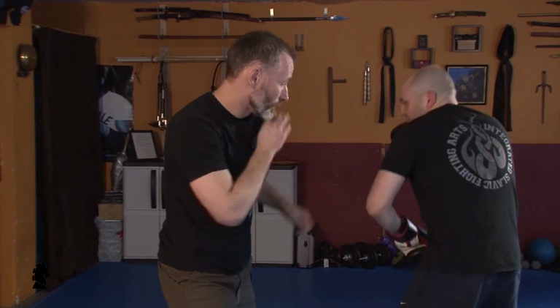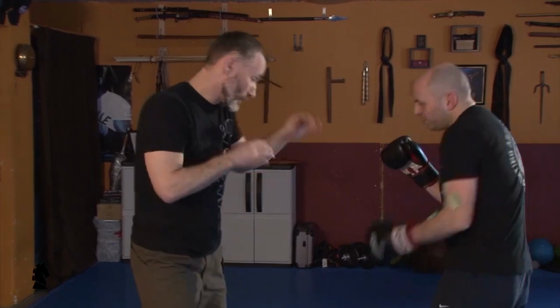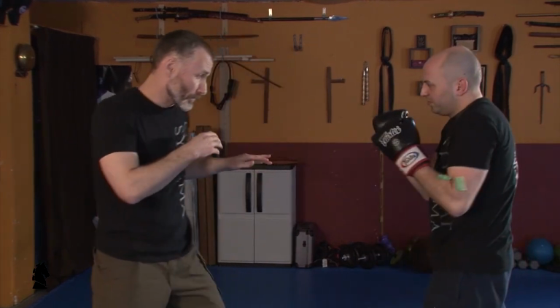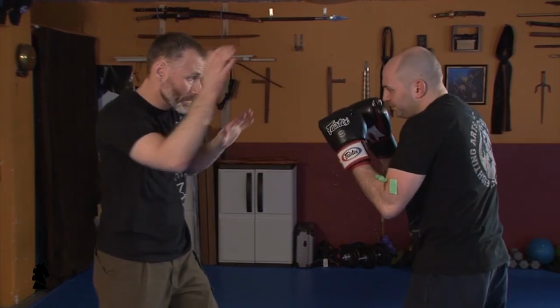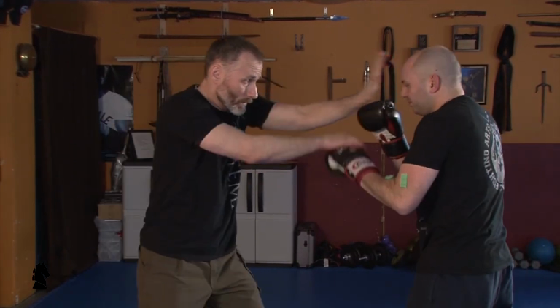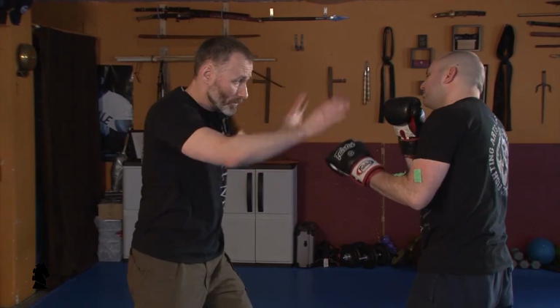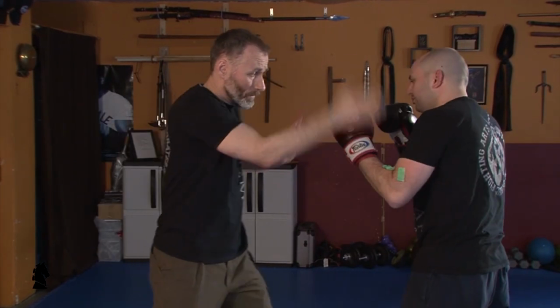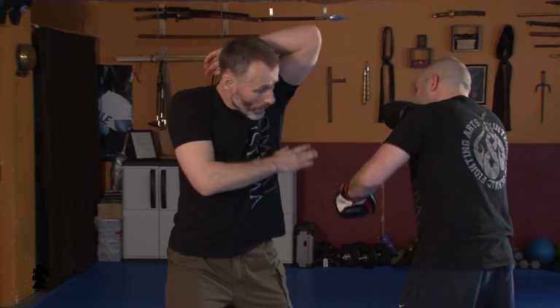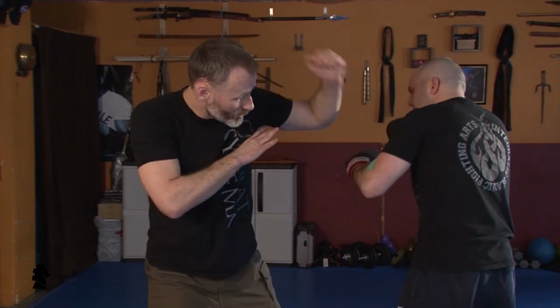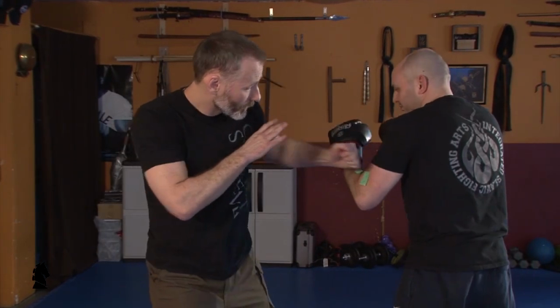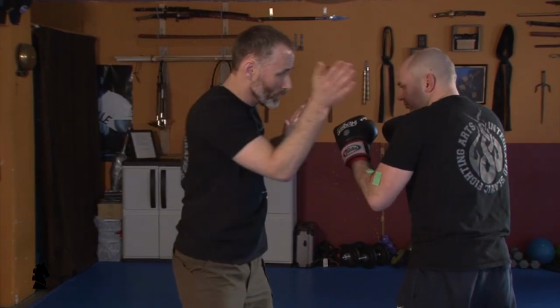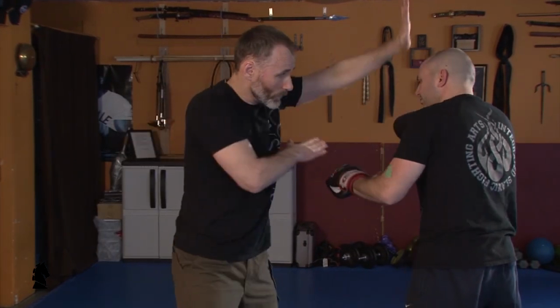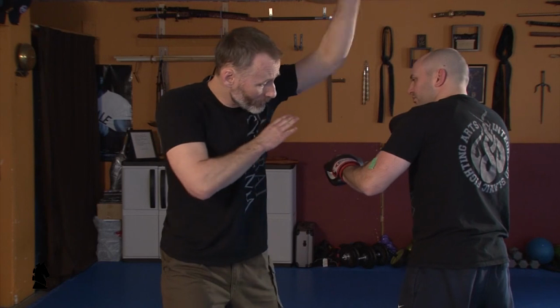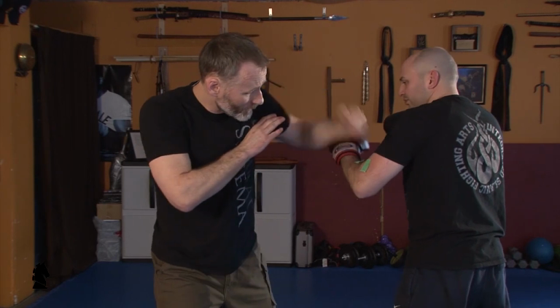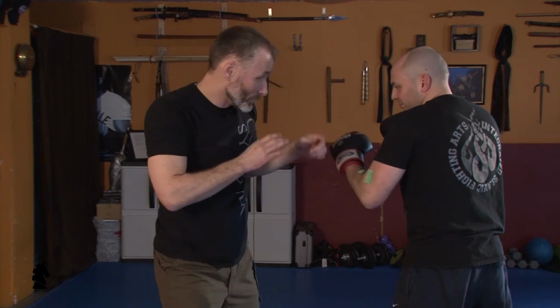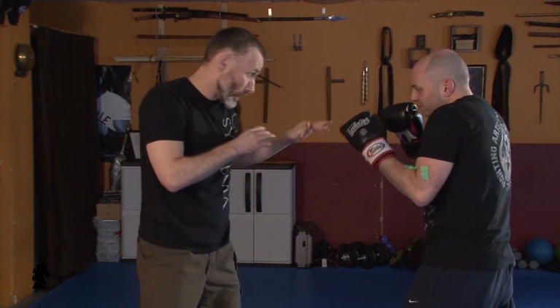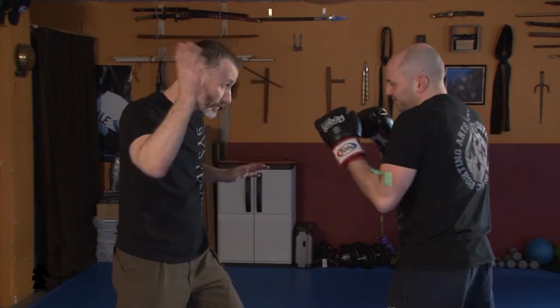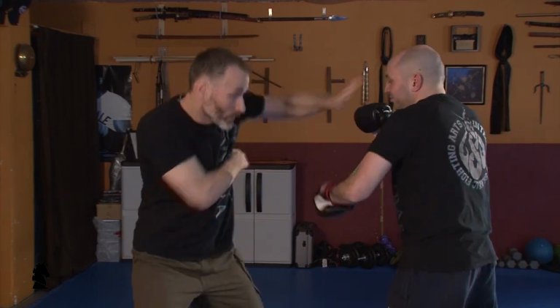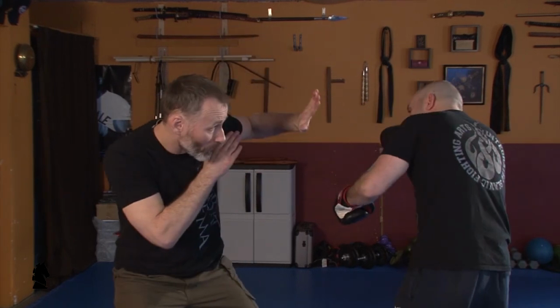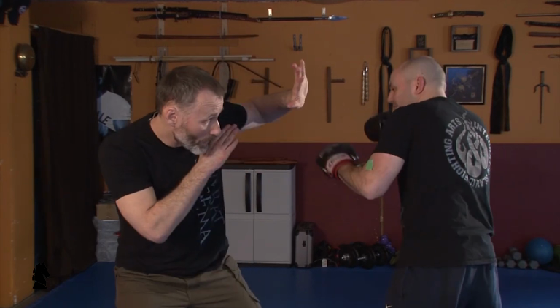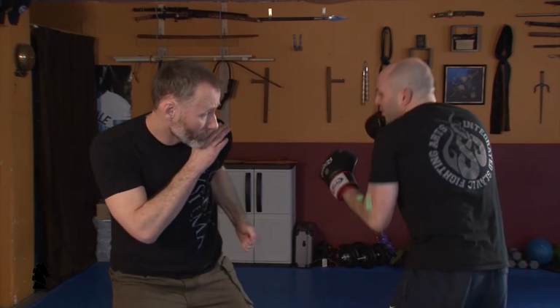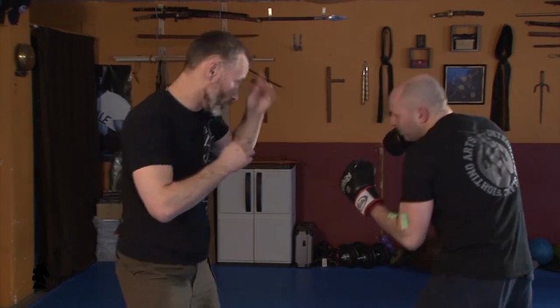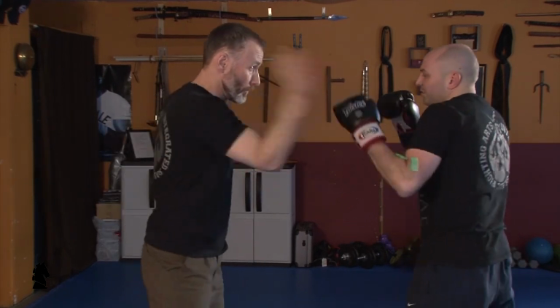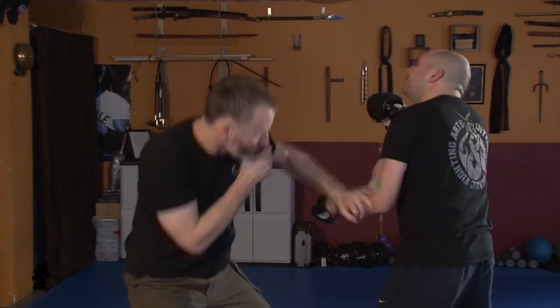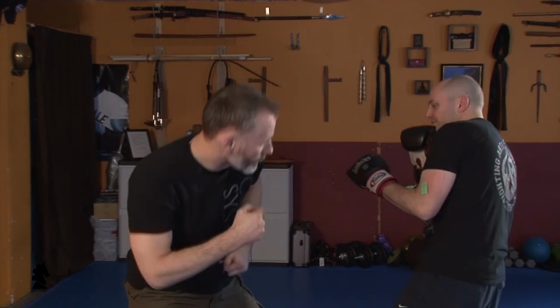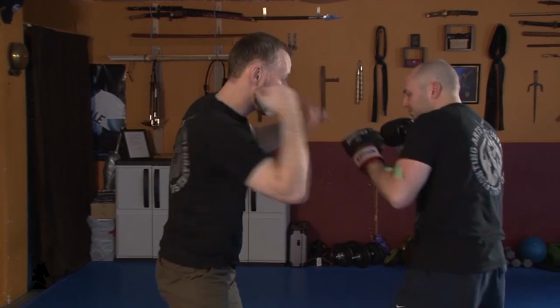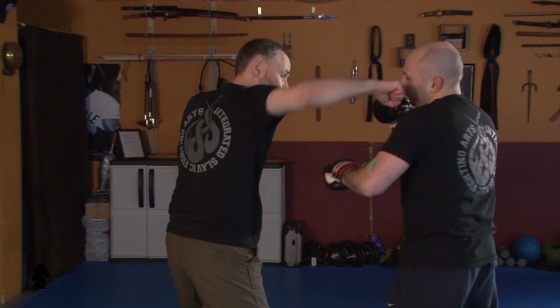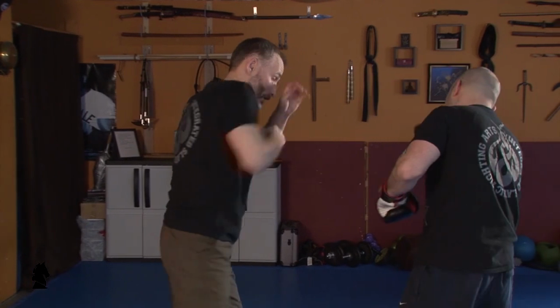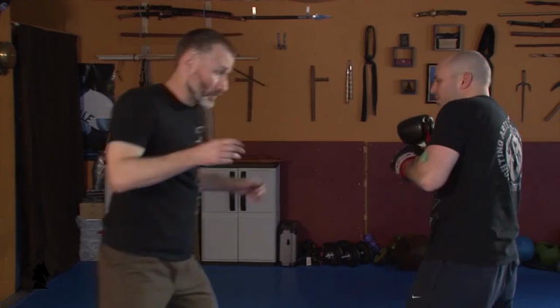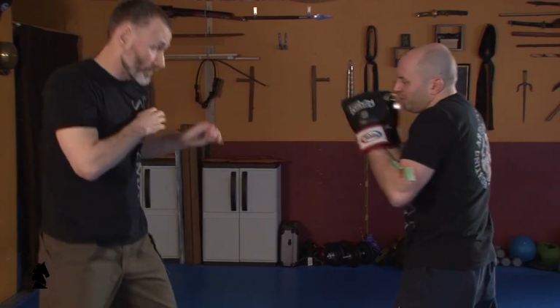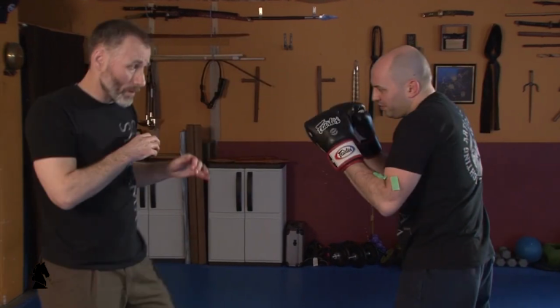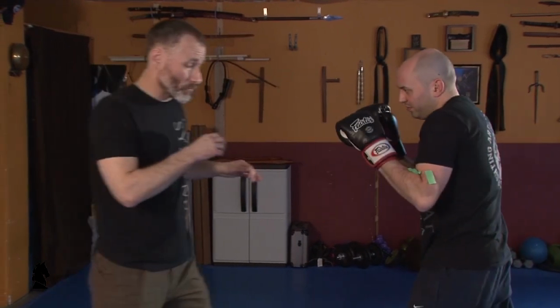Feeding into my wedge going into the face into a hammer fist. My whip into a drop this way — it becomes a very powerful strike.